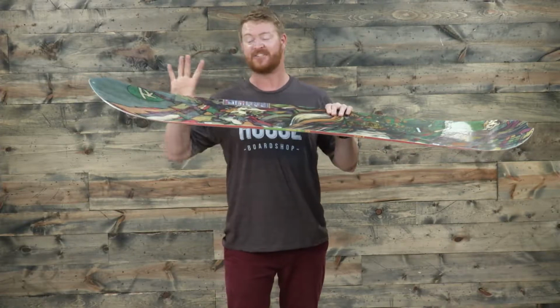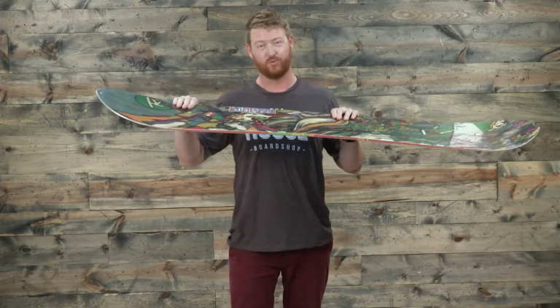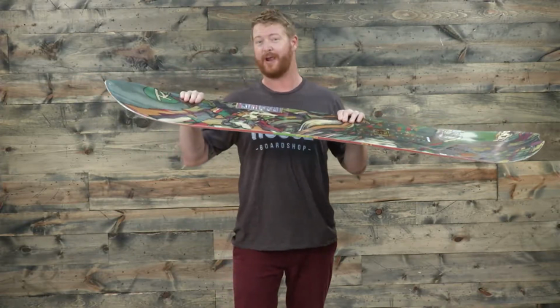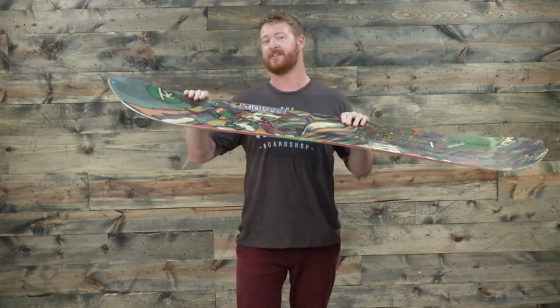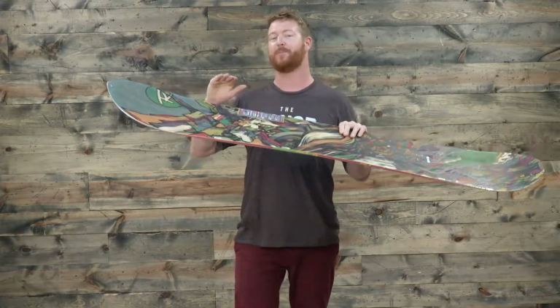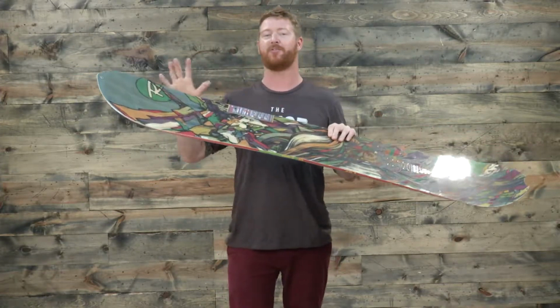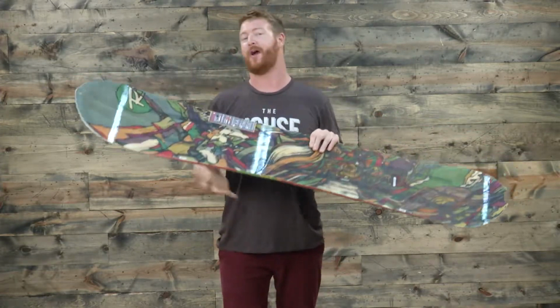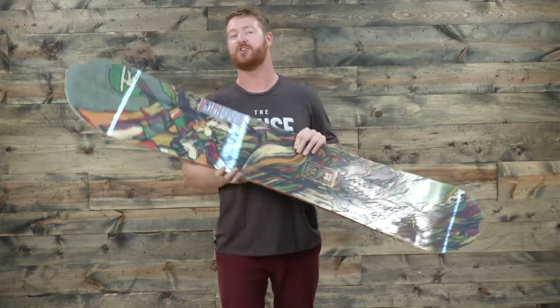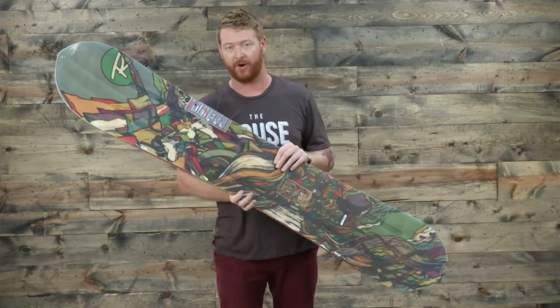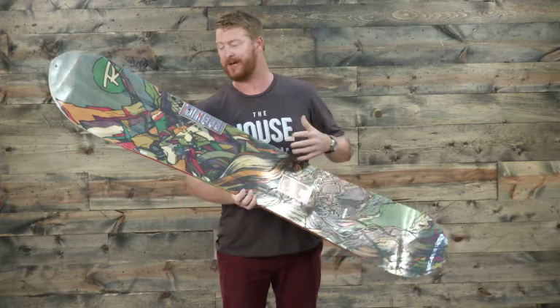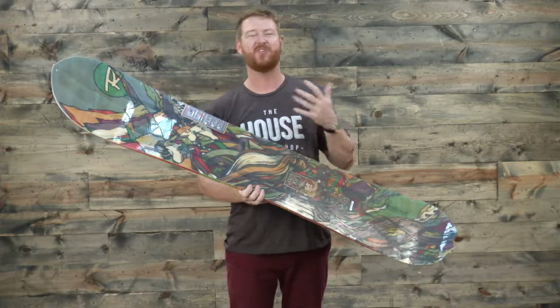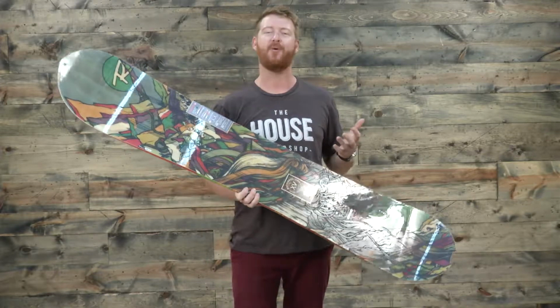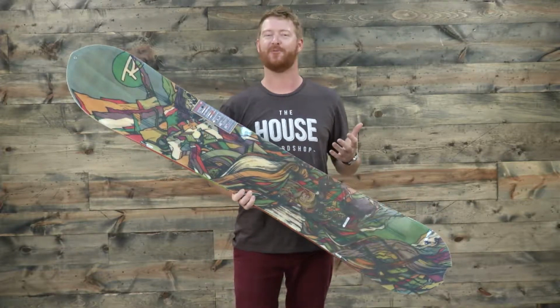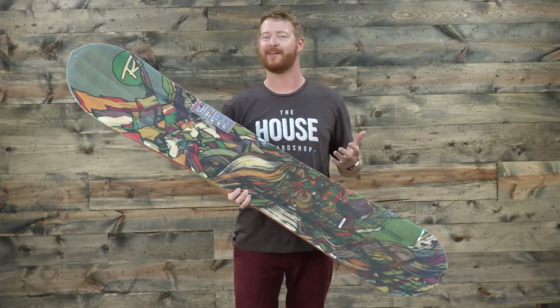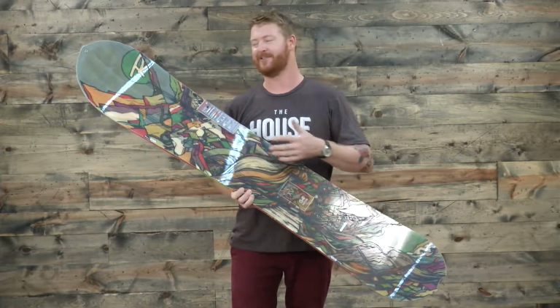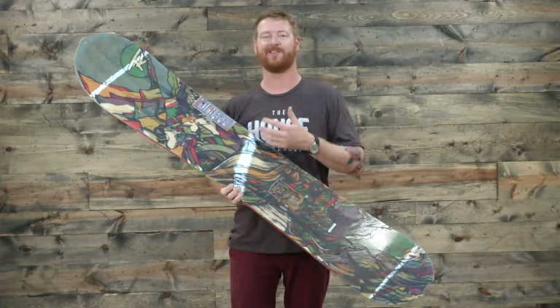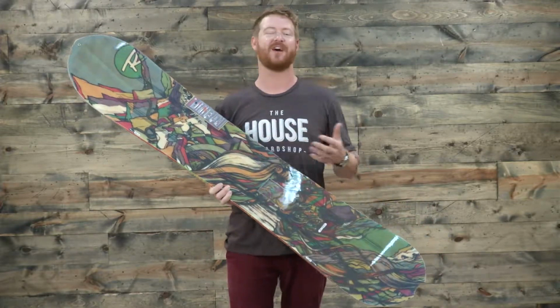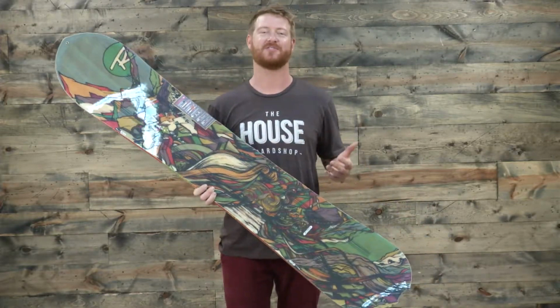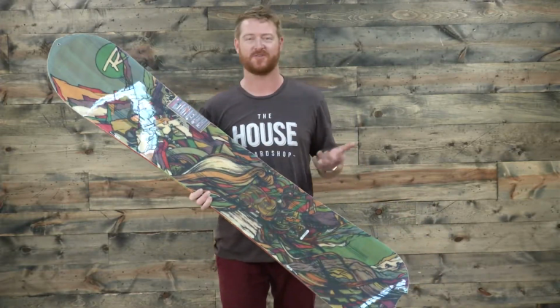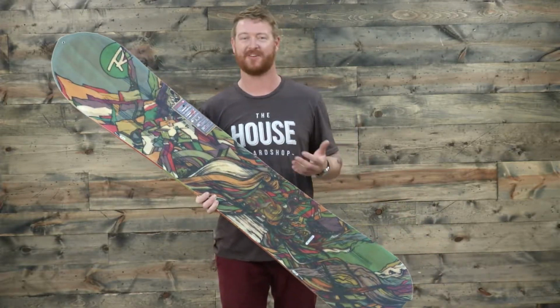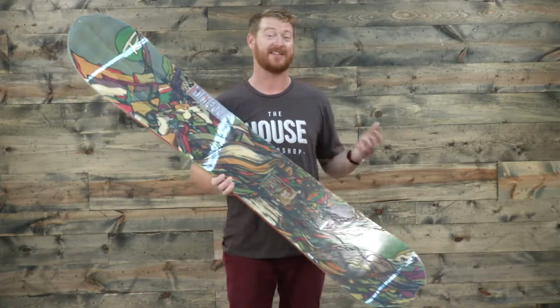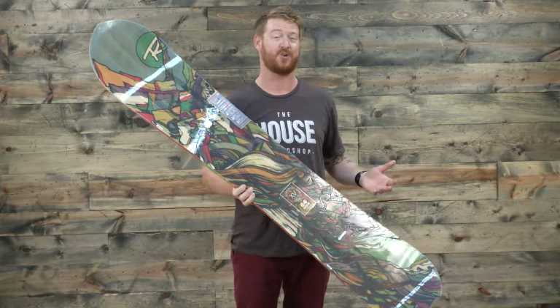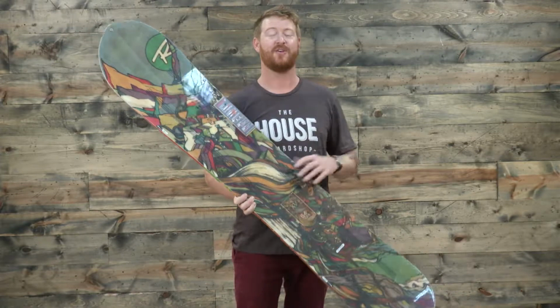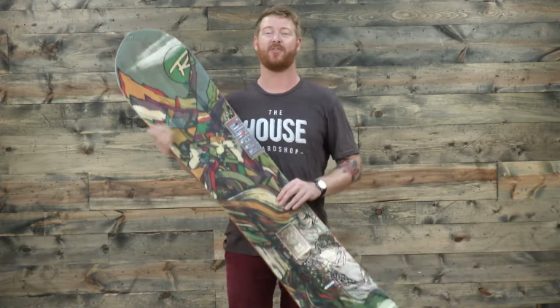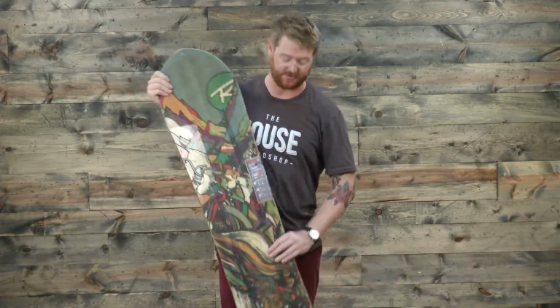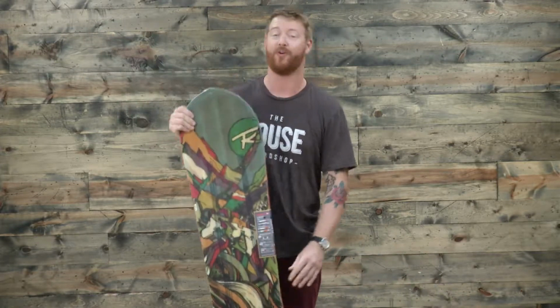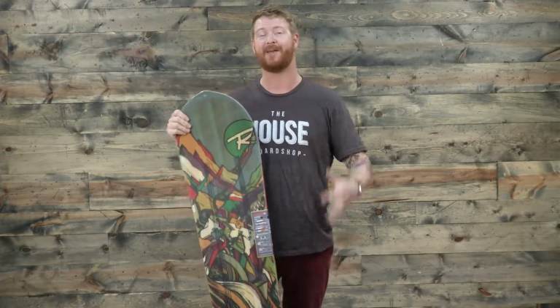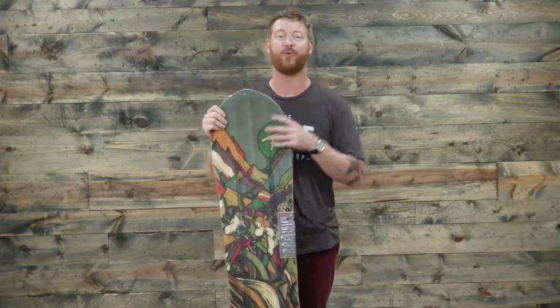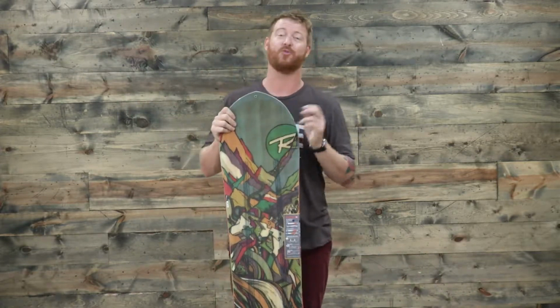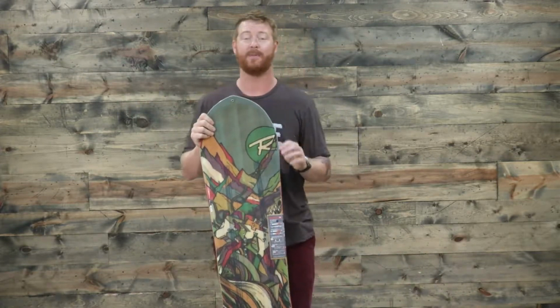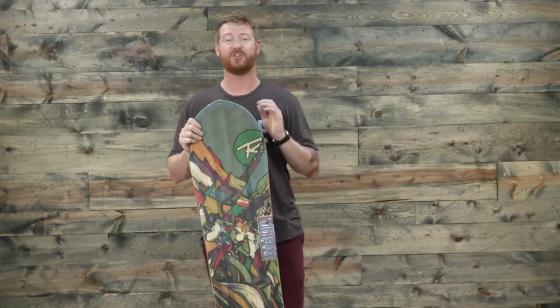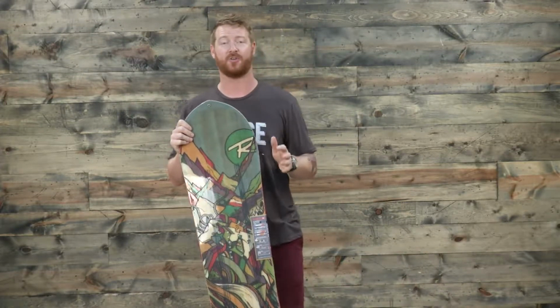That's really great because it allows you to plow through crappy chunder. You're not always going to be riding the softest of snow — sometimes to get to that soft snow you have to ride through some crap, and this board does a great job at charging through.